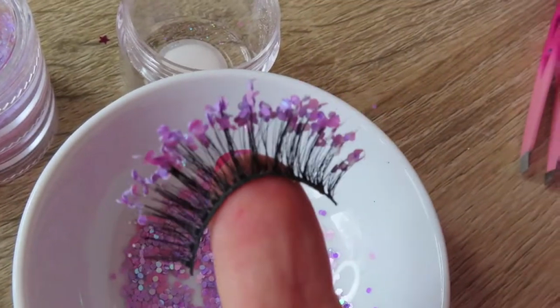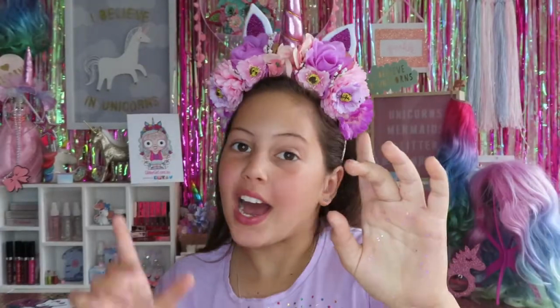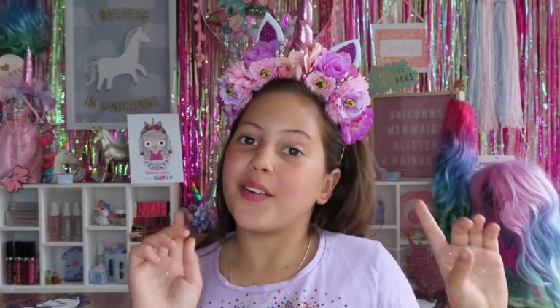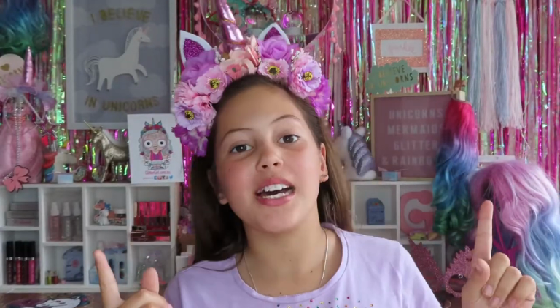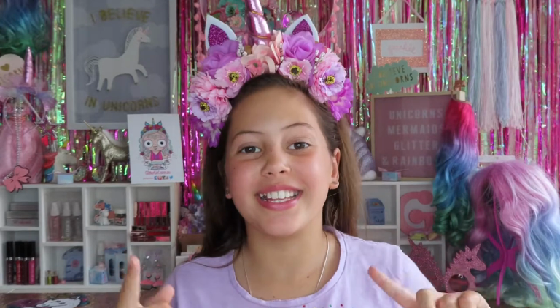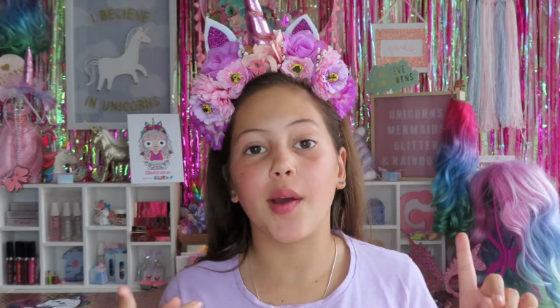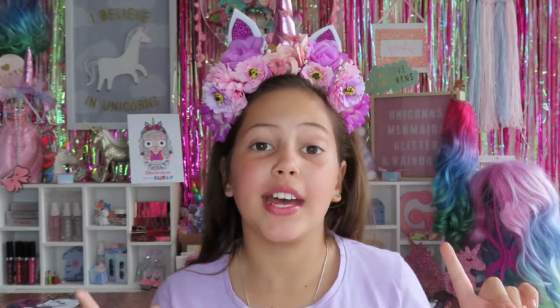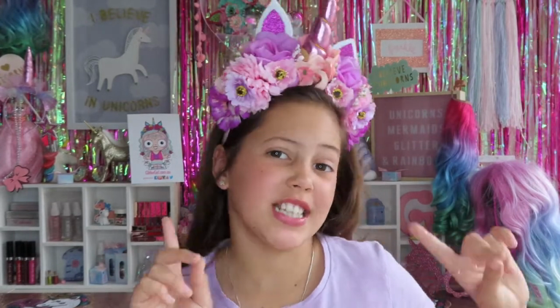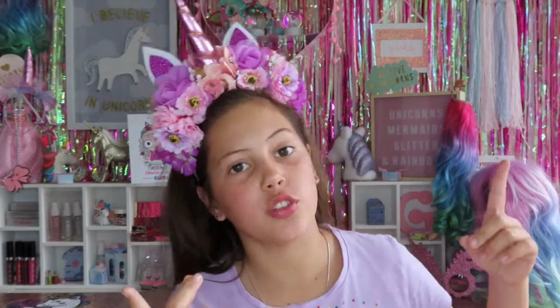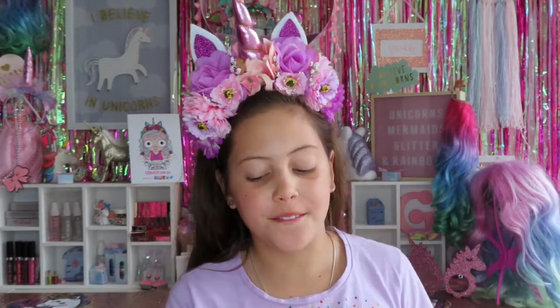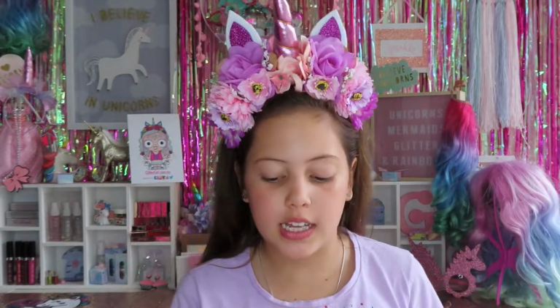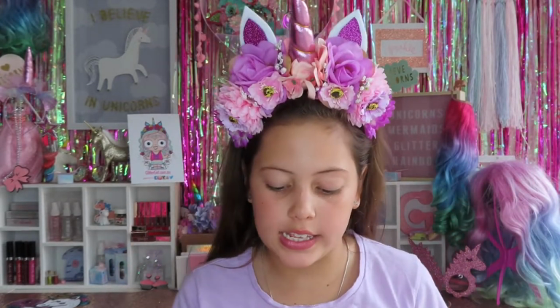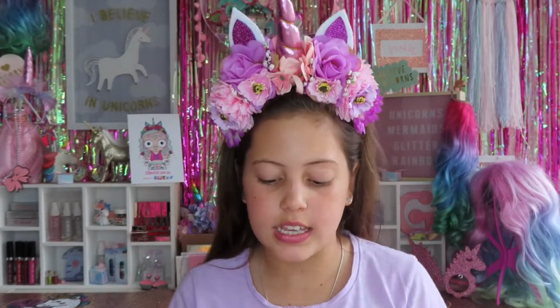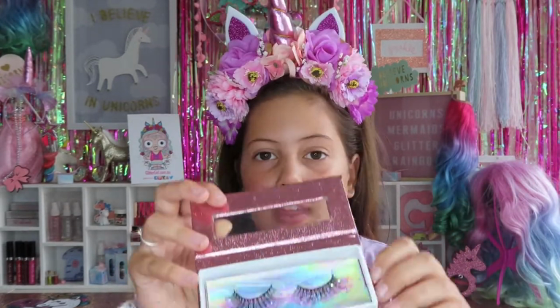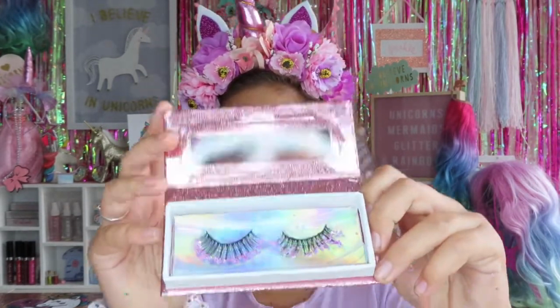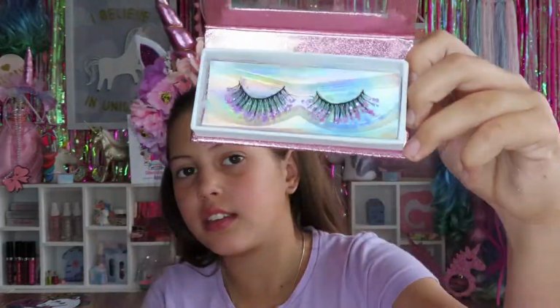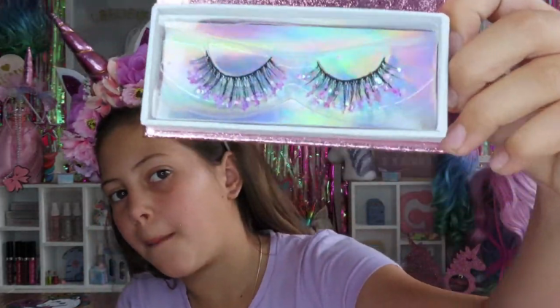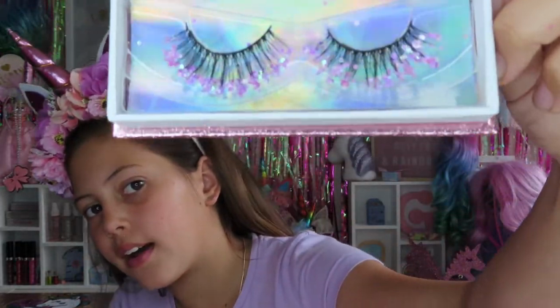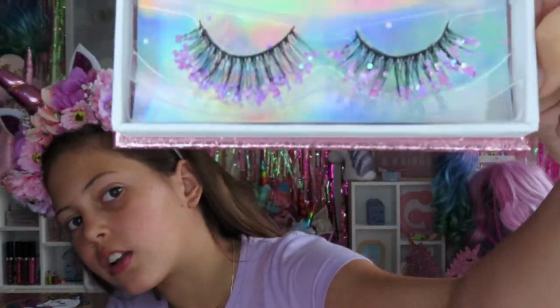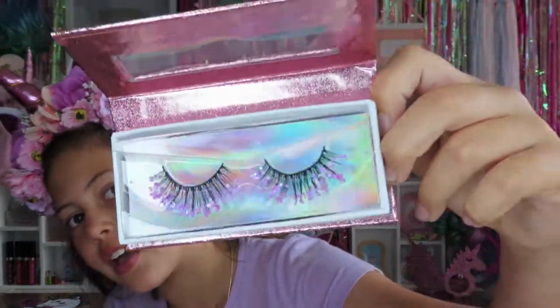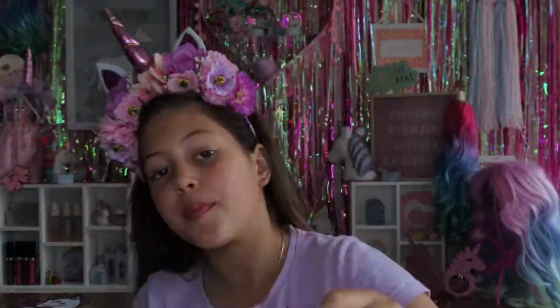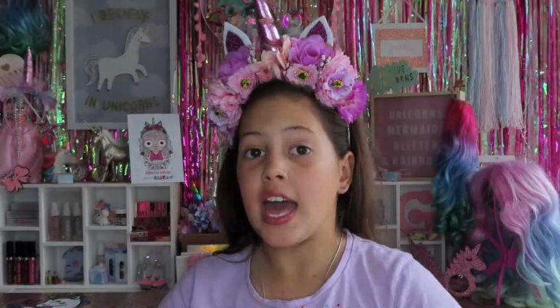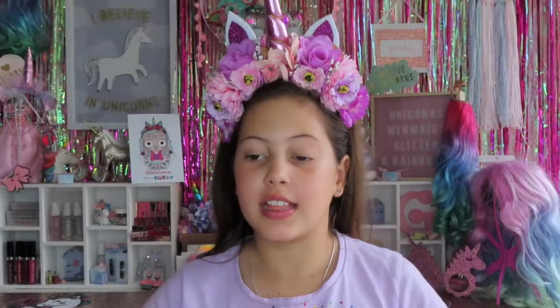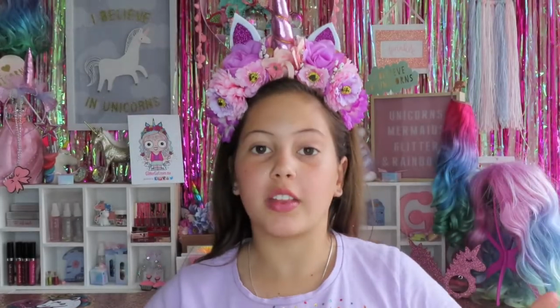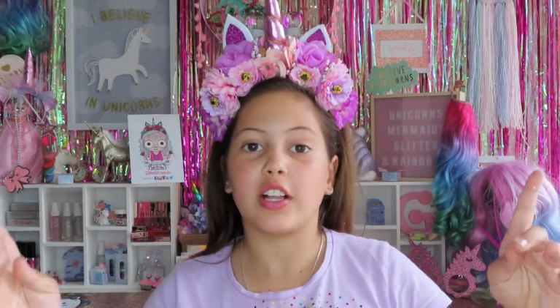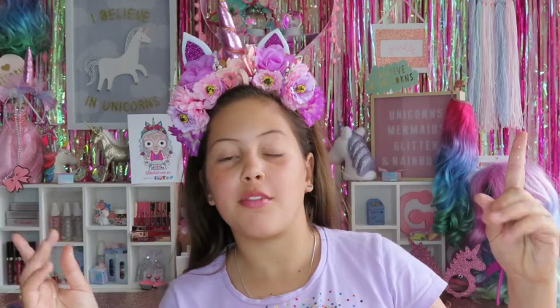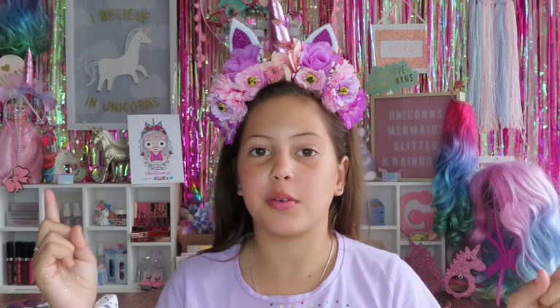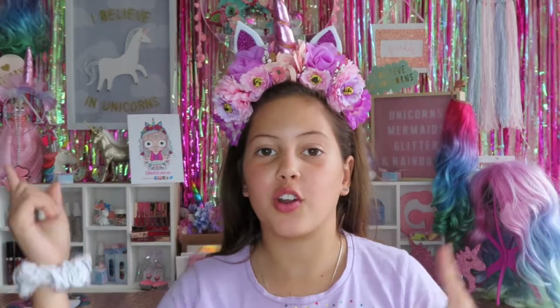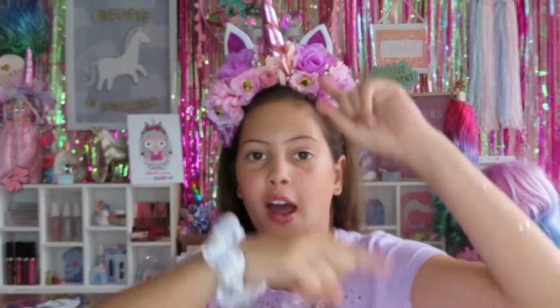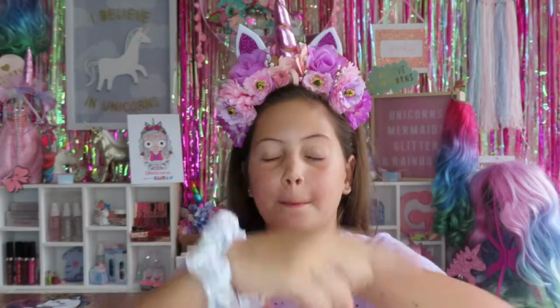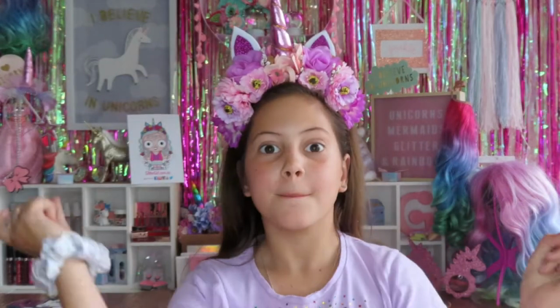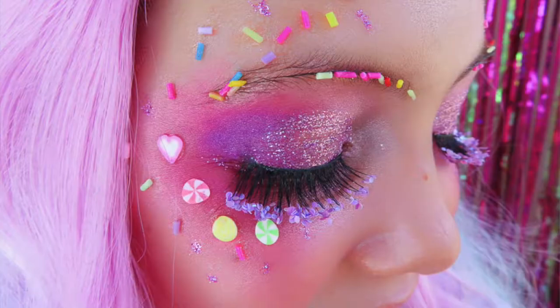We are all done making the DIY lashes. These are super fast and easy. These are what mine look like, and this is what they look like on my face. I'll put a photo right here.